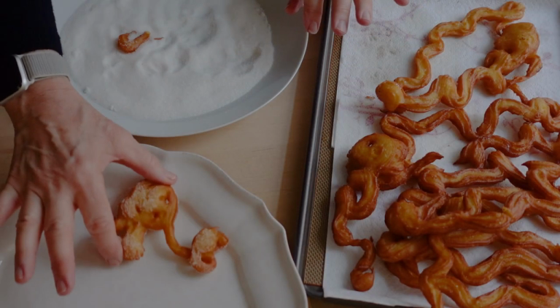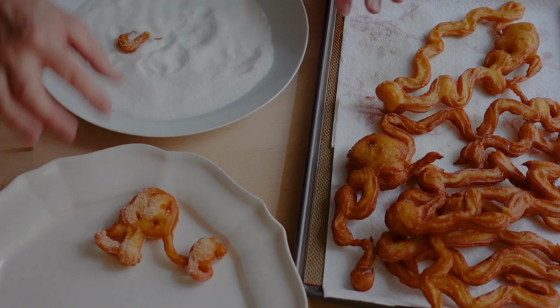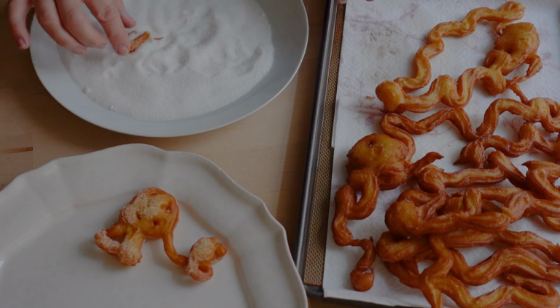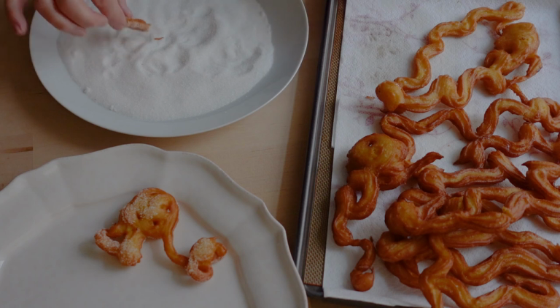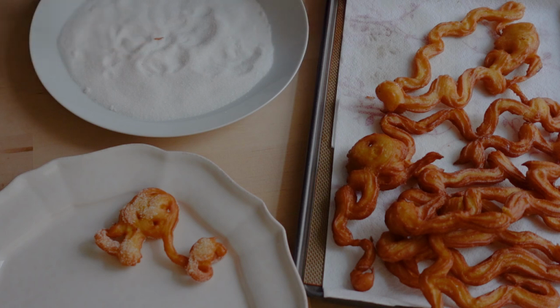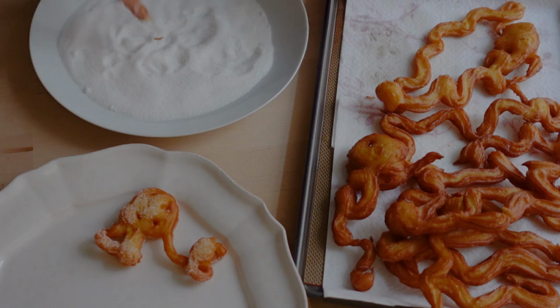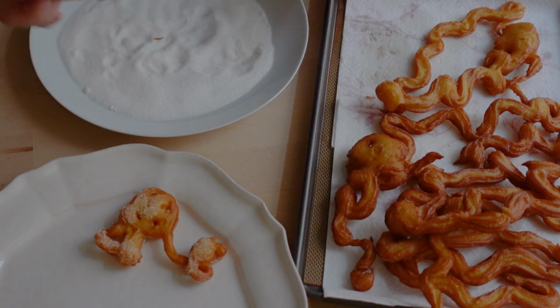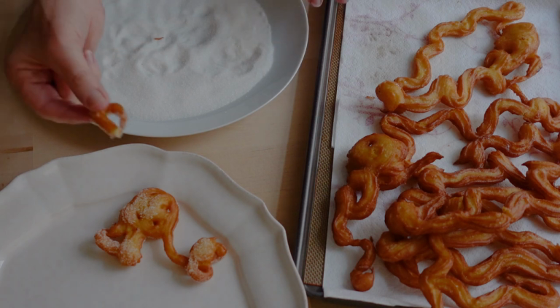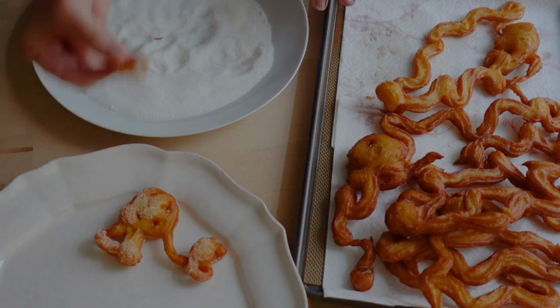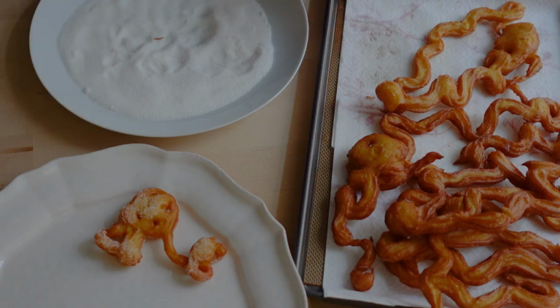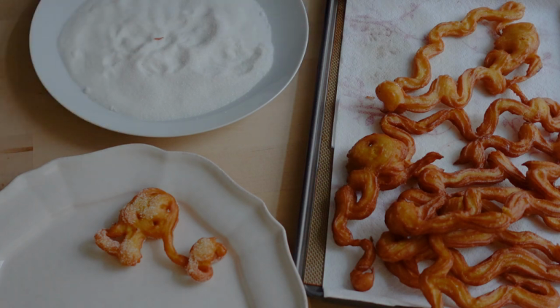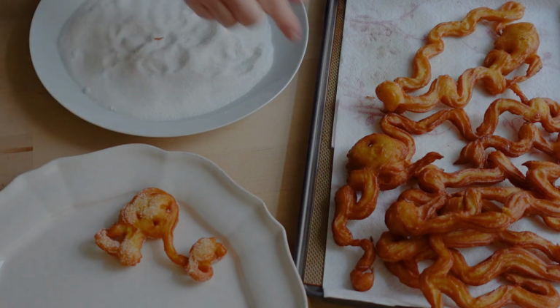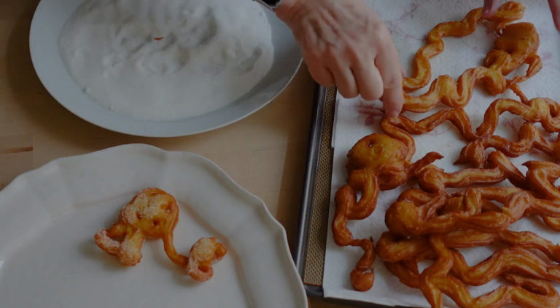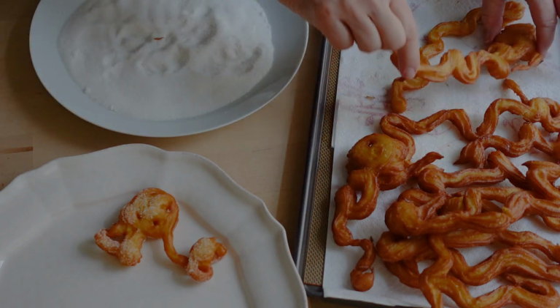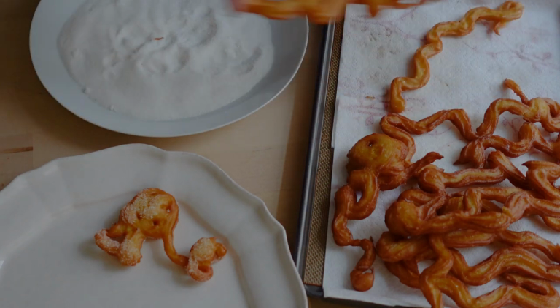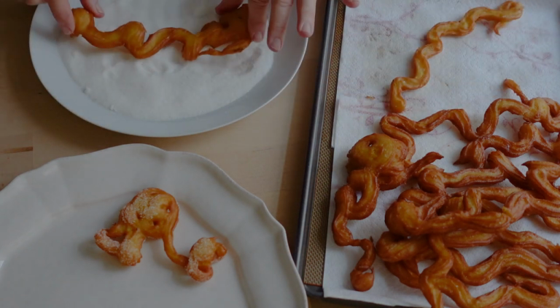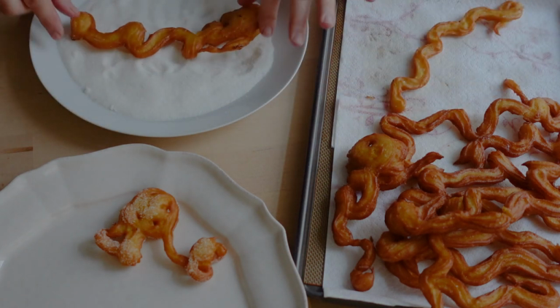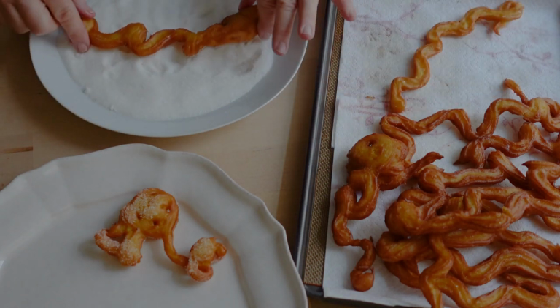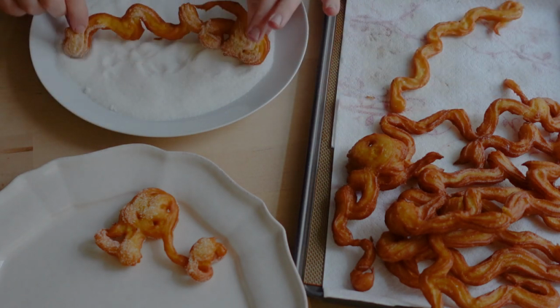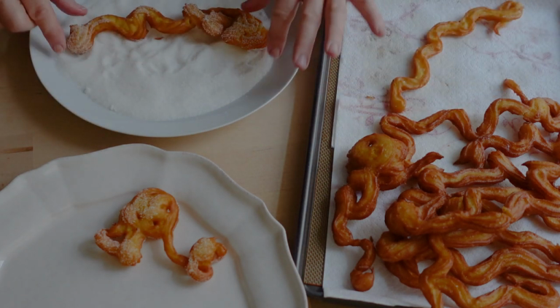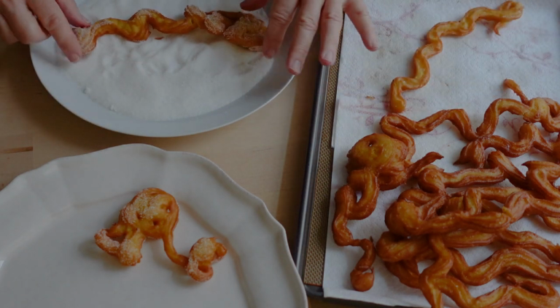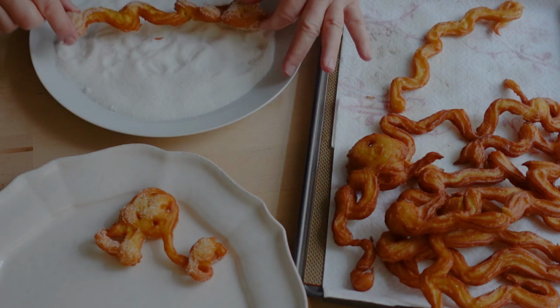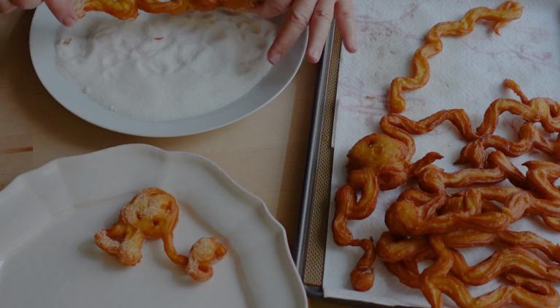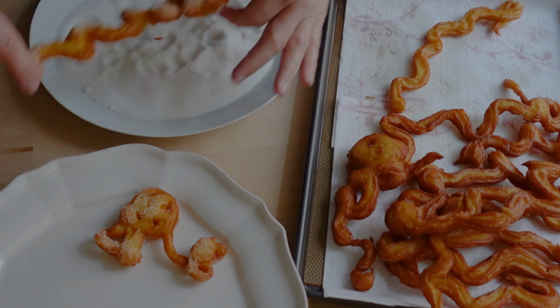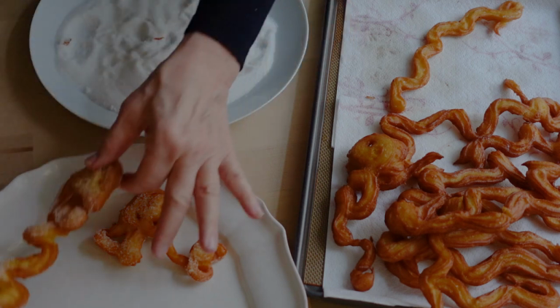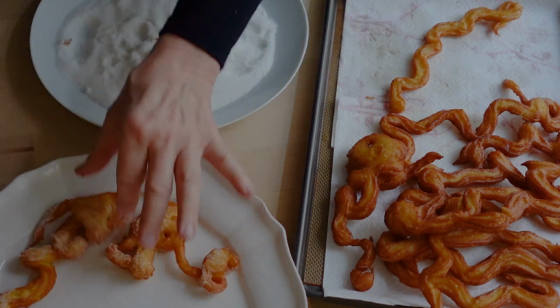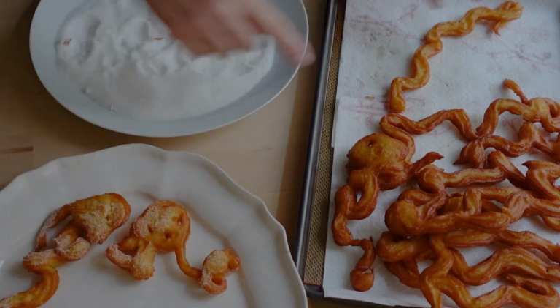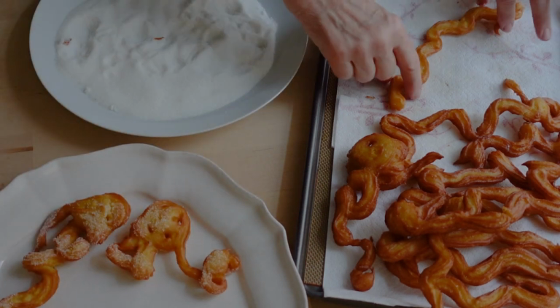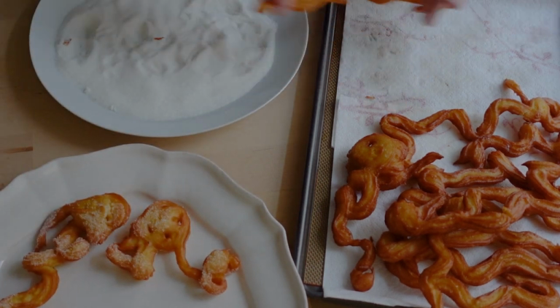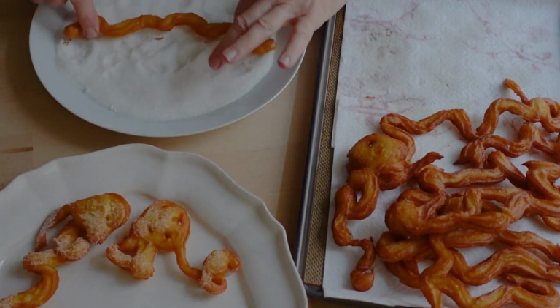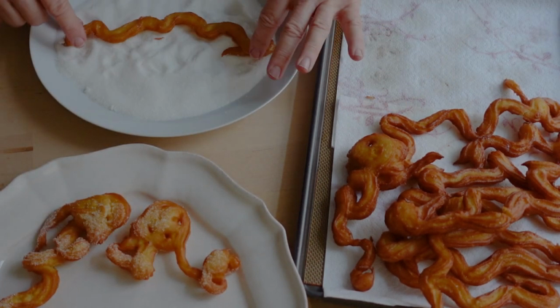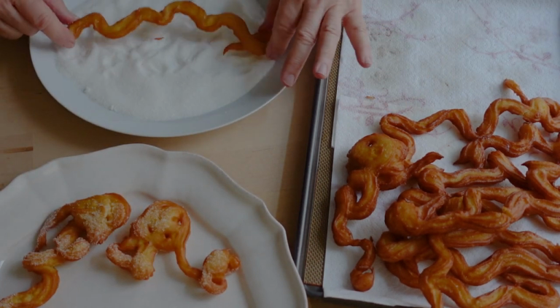While the churros are still hot, let's dust them with some granulated sugar, and if you'd like, add a little cinnamon to that sugar for a special touch.